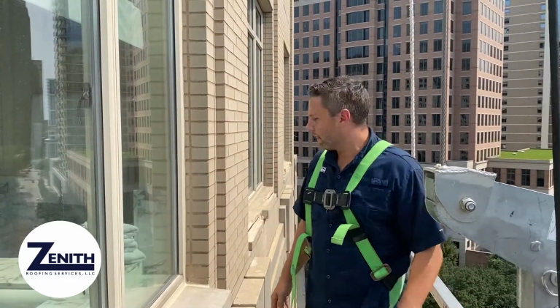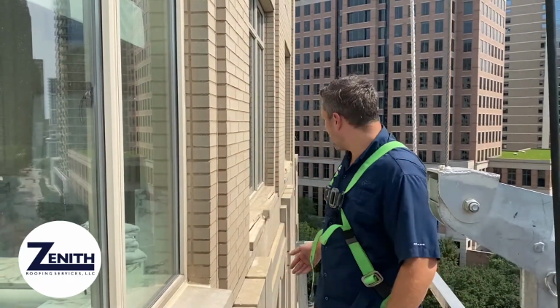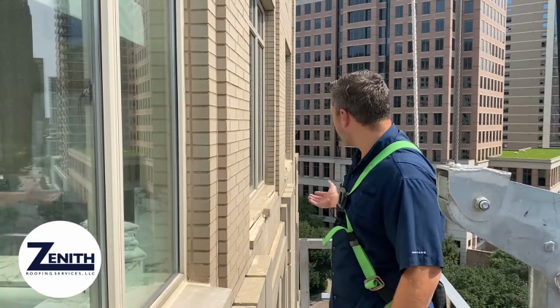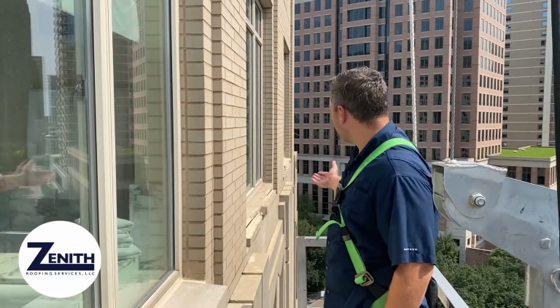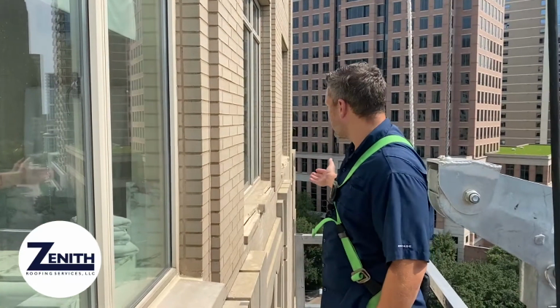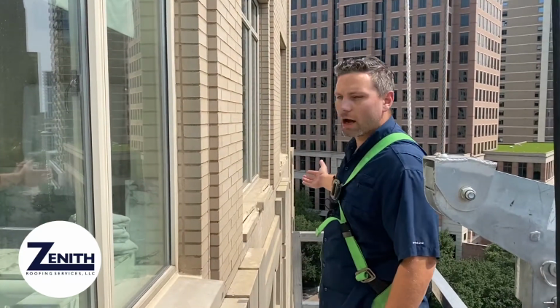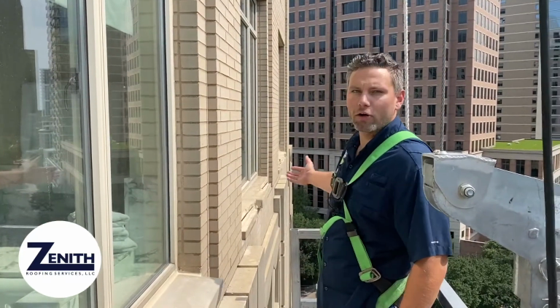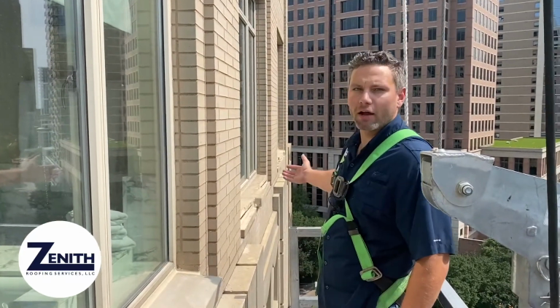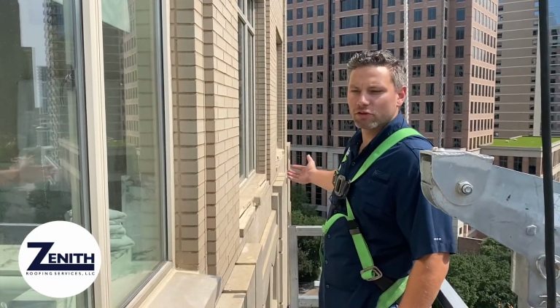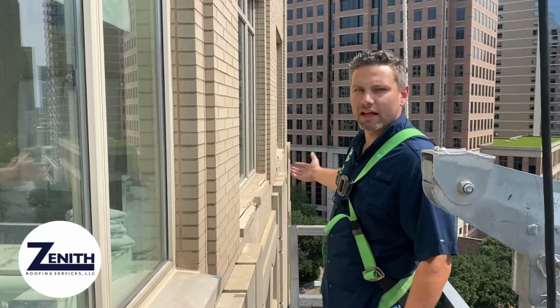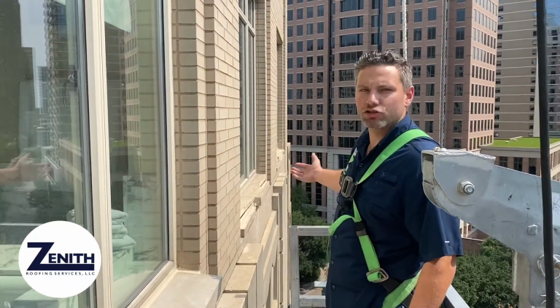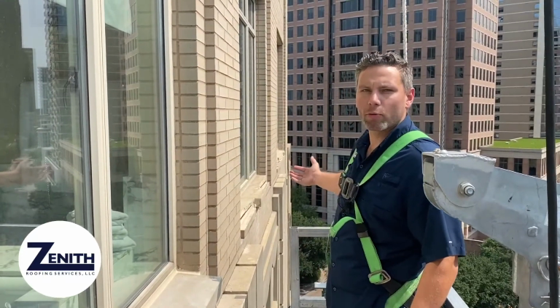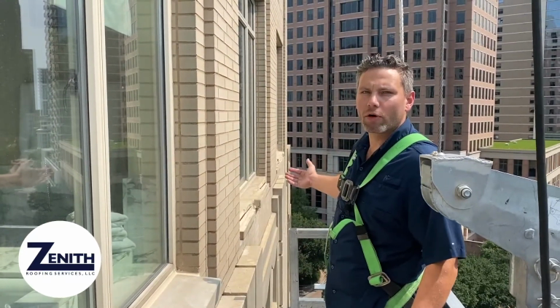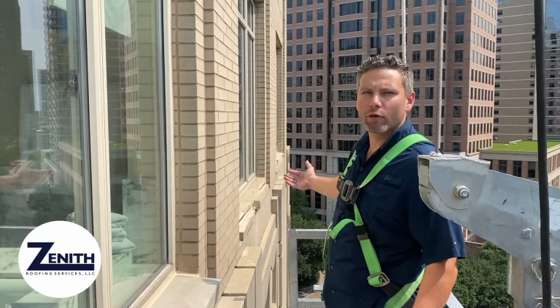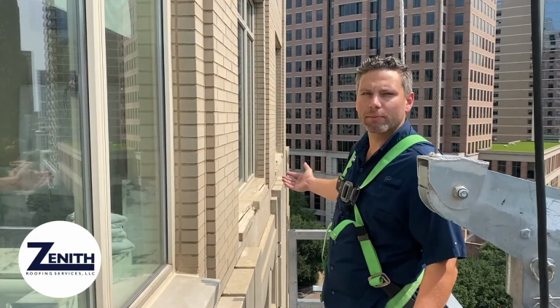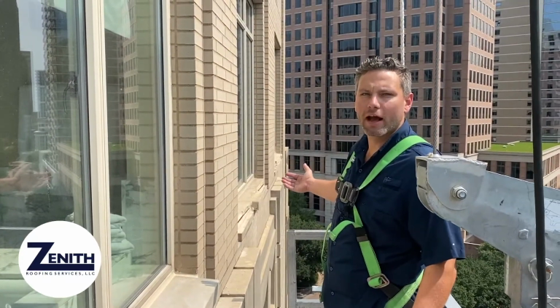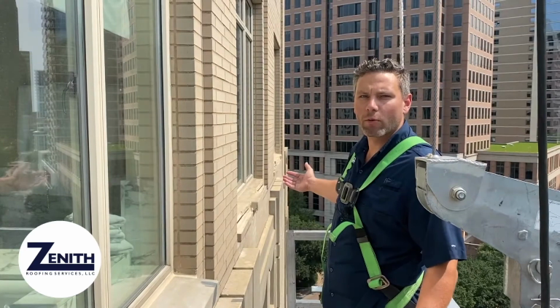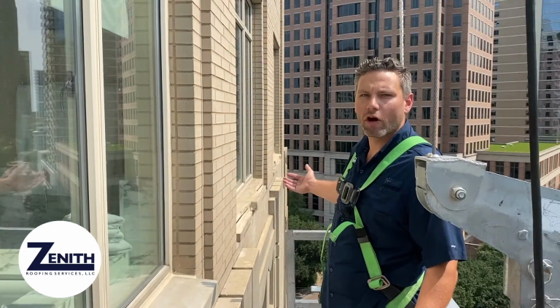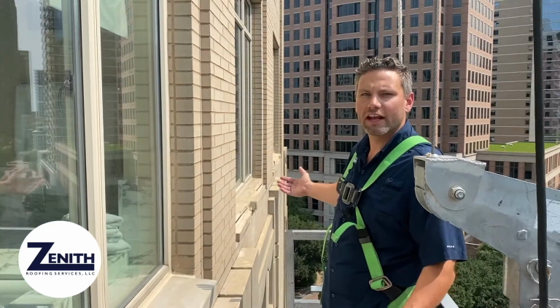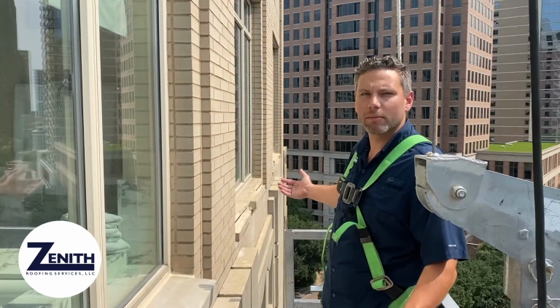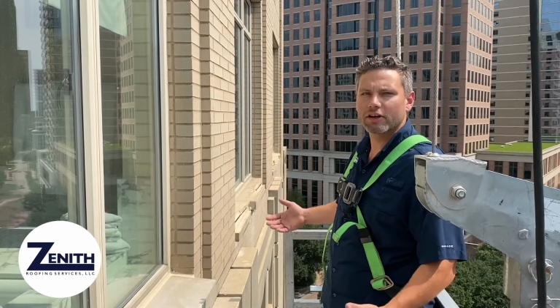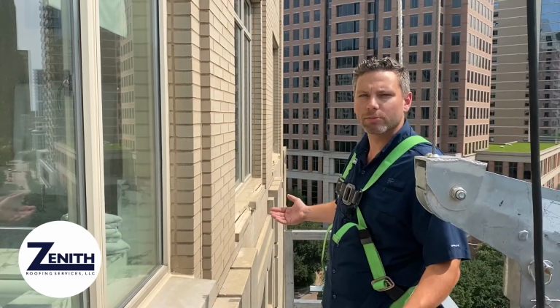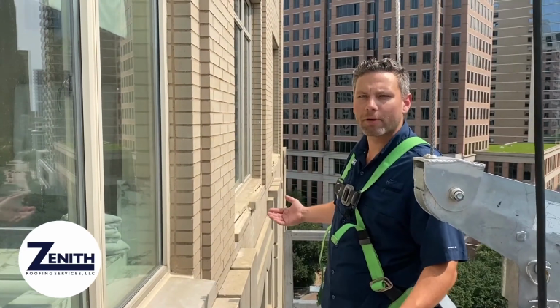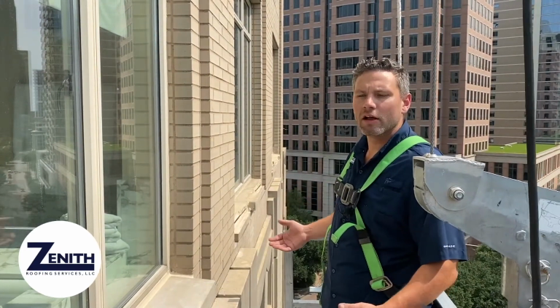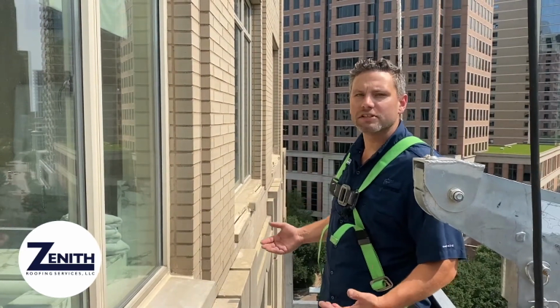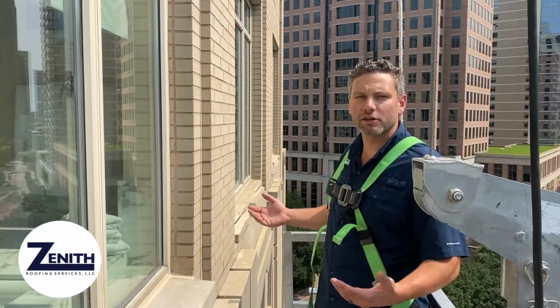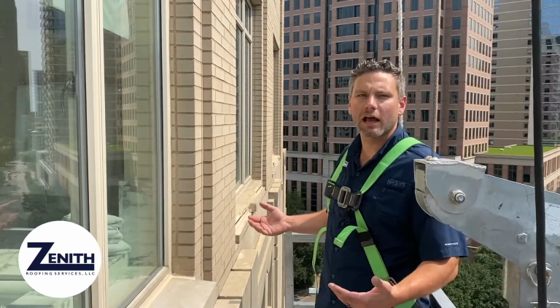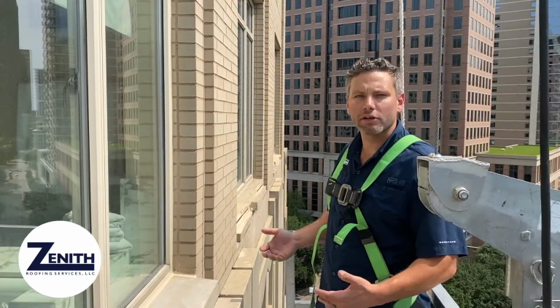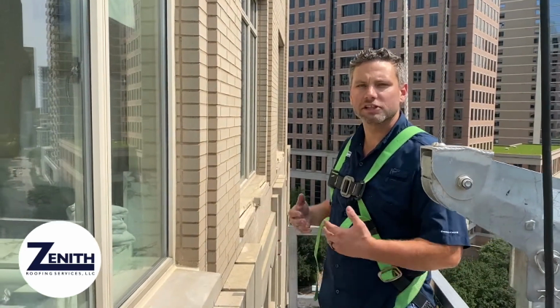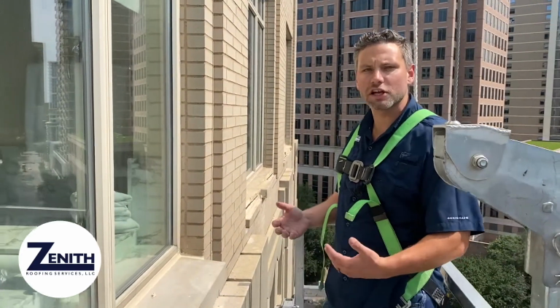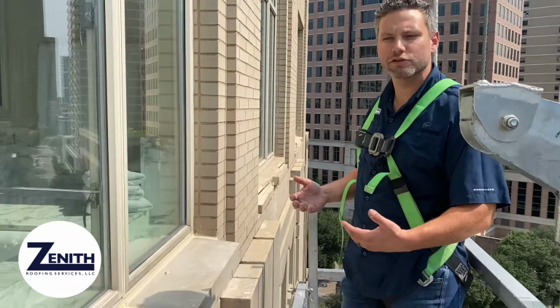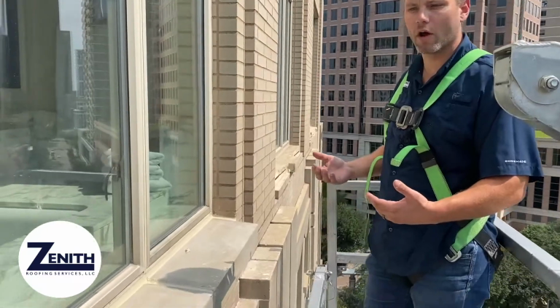You can imagine that these weigh a couple hundred pounds. We're eight floors up right now — if that would have fallen and hit somebody or damaged the property, there'd be some serious liability and serious issues going on.